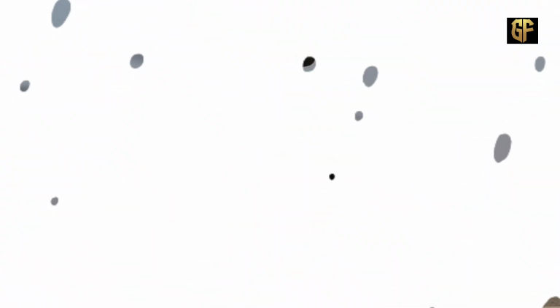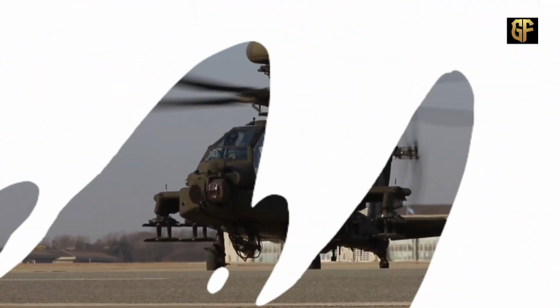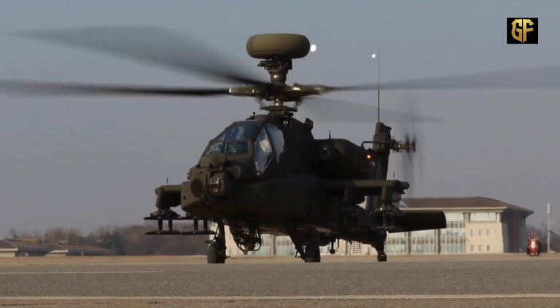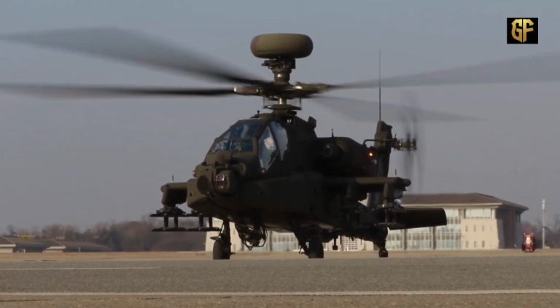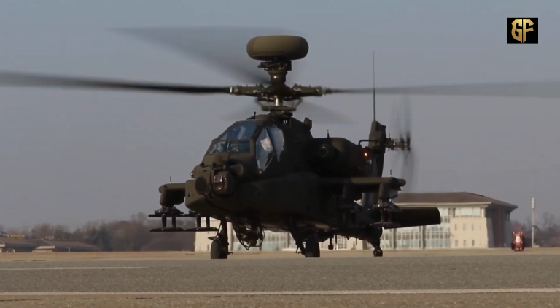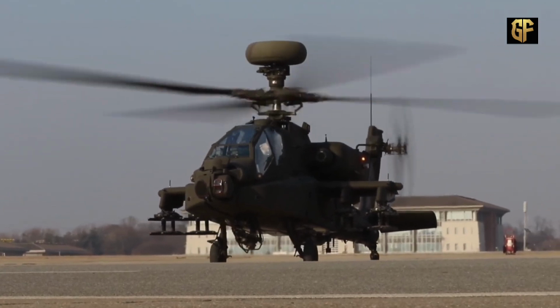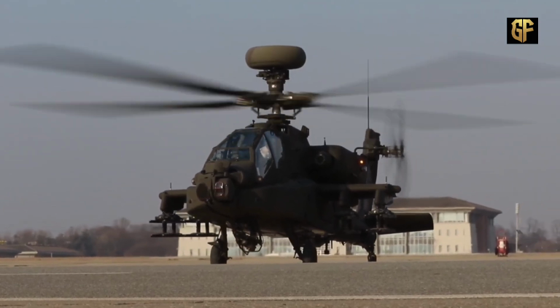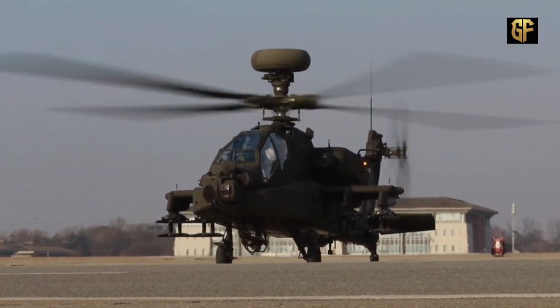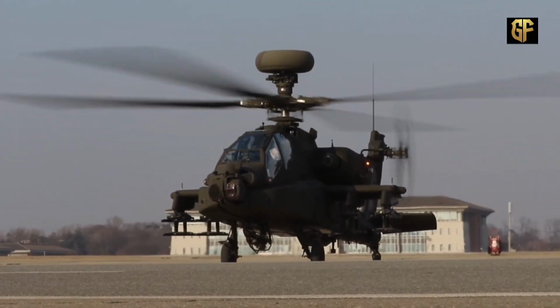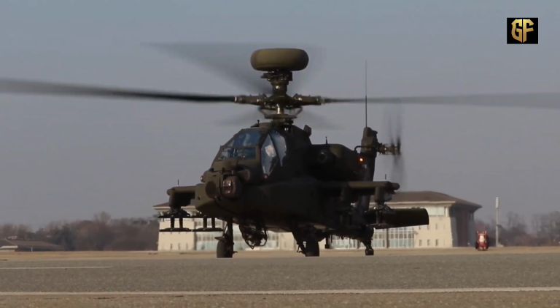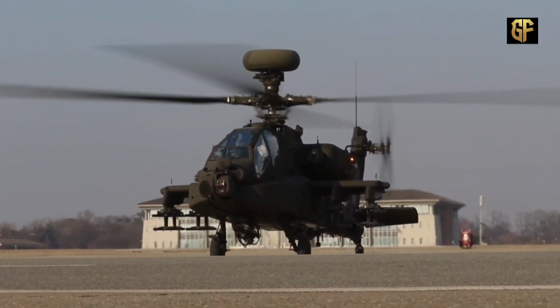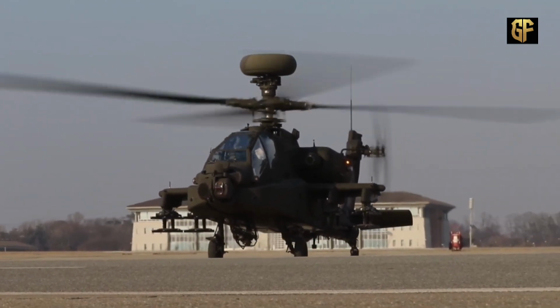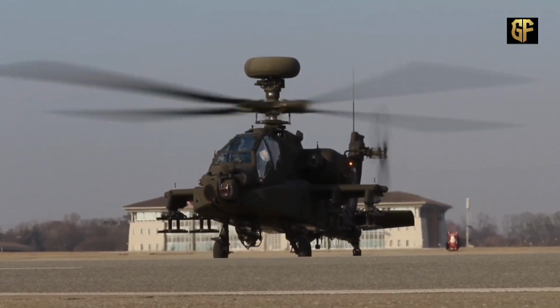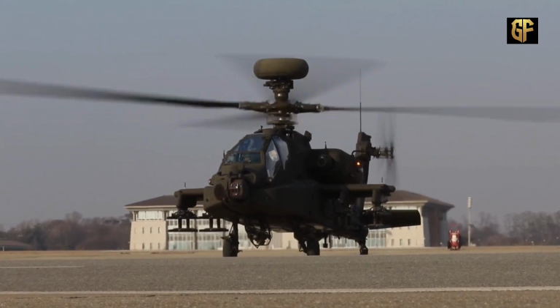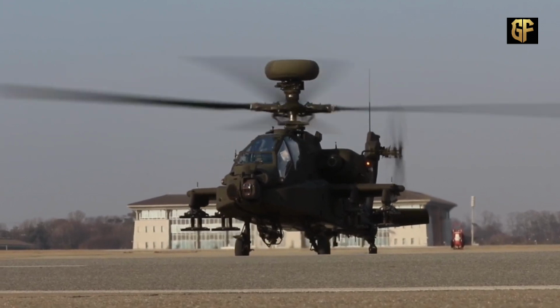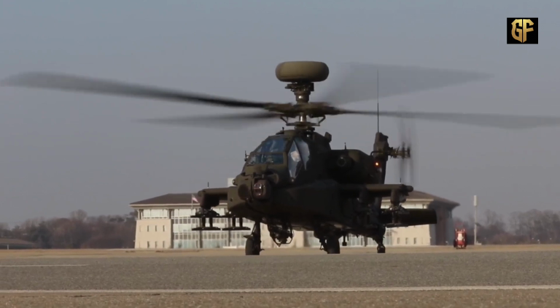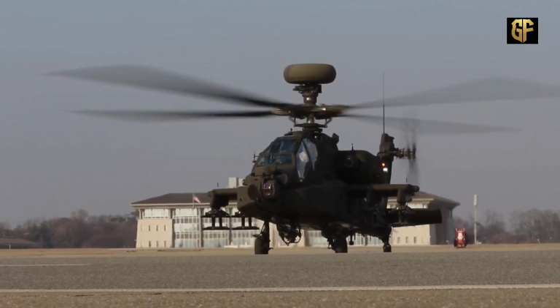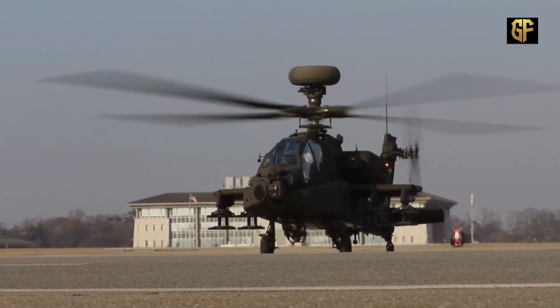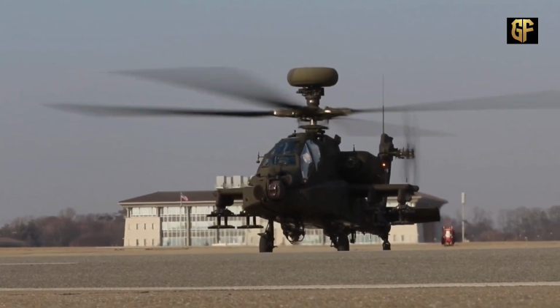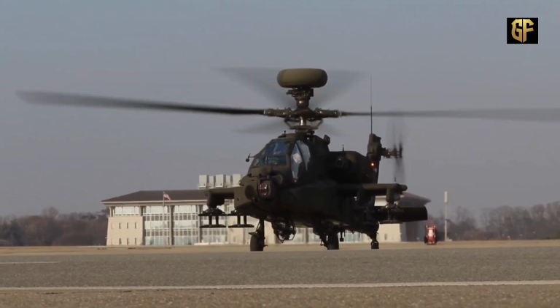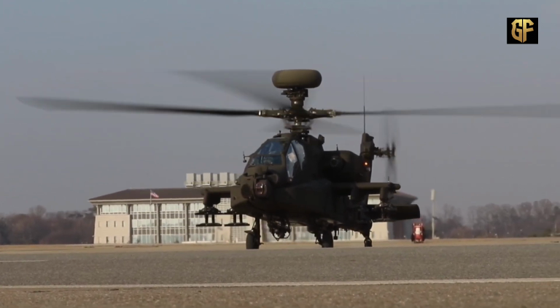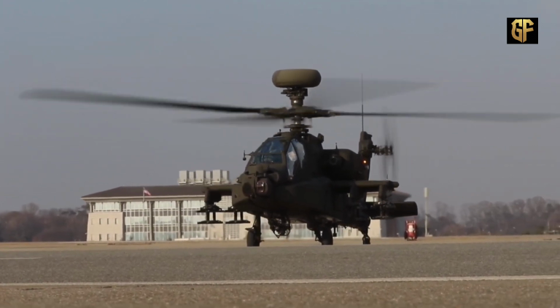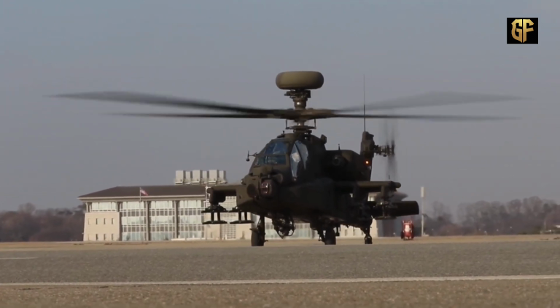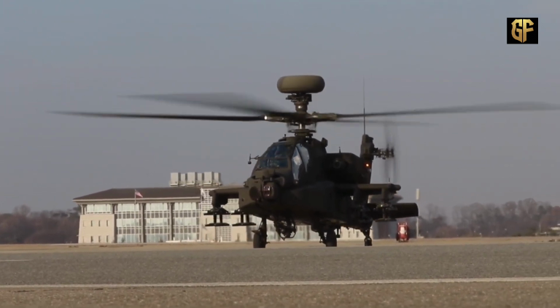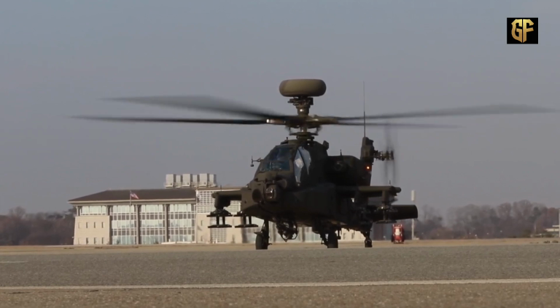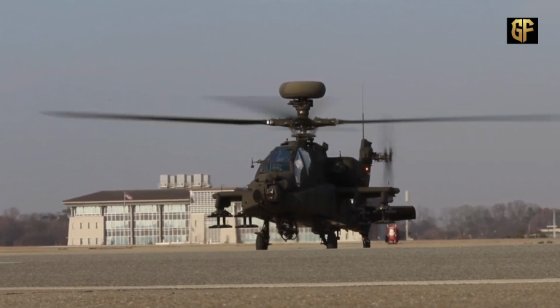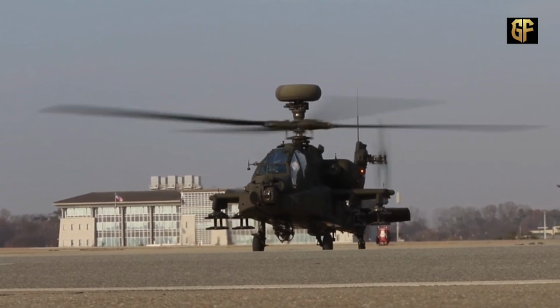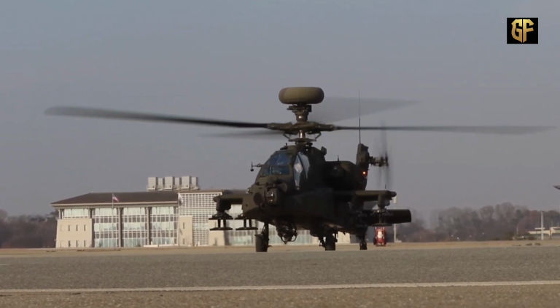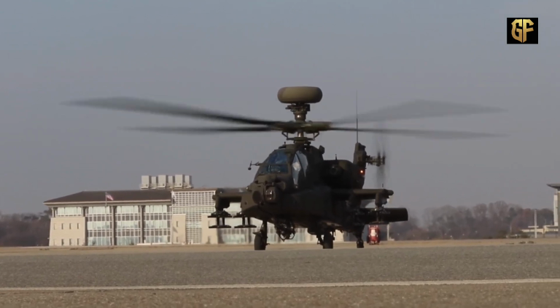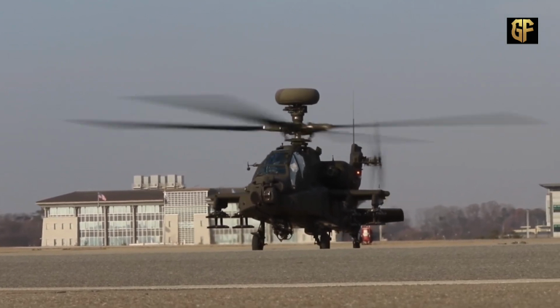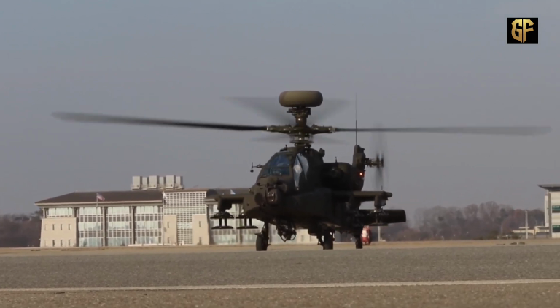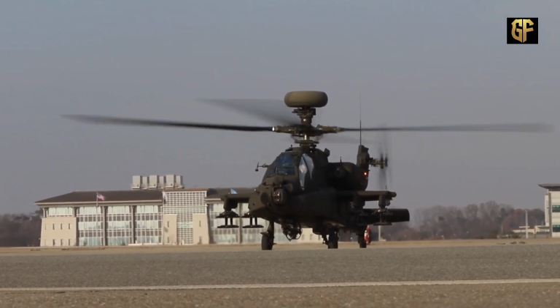The AH-64 Apache is the deadliest U.S. helicopter. The AH-64E helicopter is an updated version of the AH-64, which is used by the U.S. Army. It is also known as the Apache Guardian.